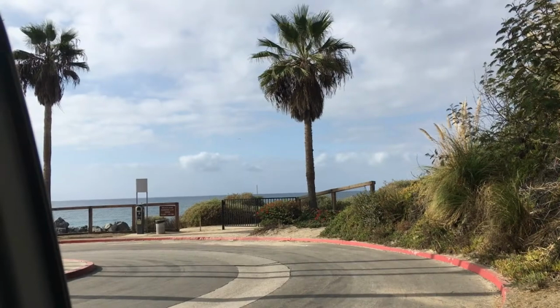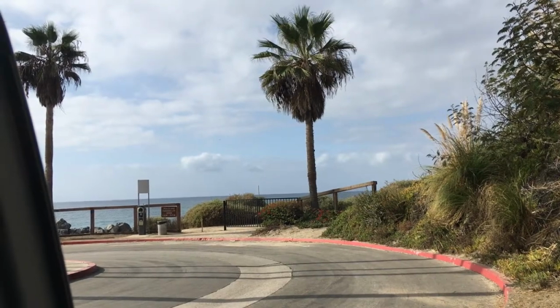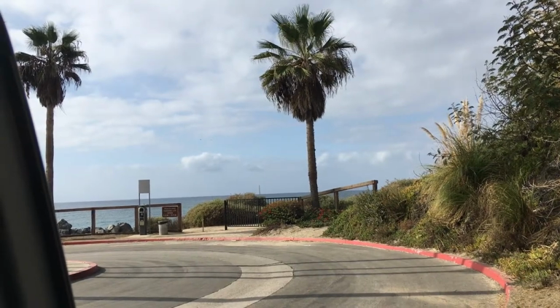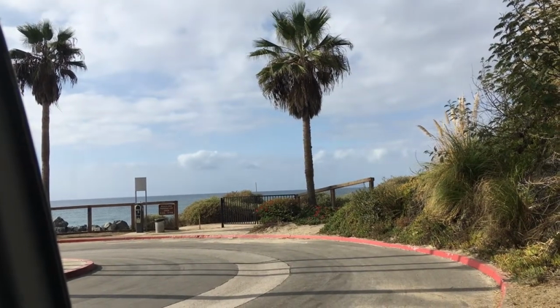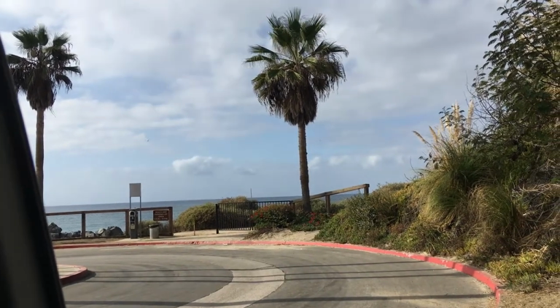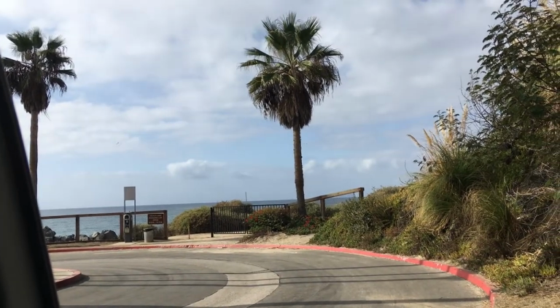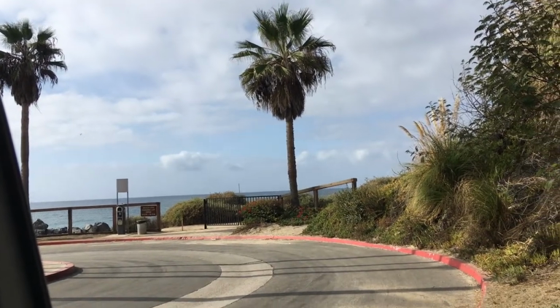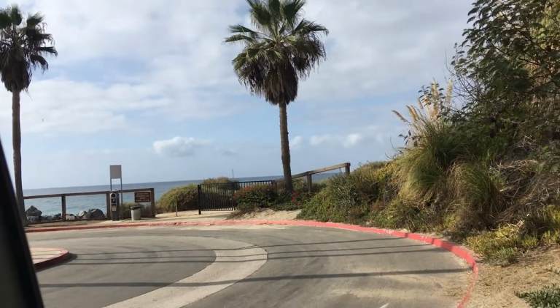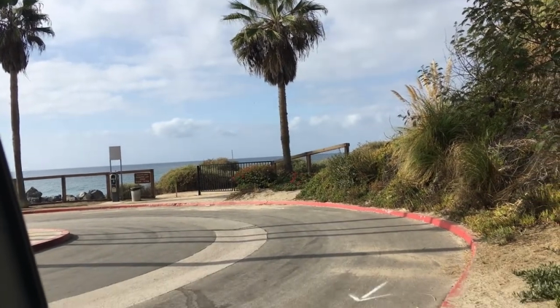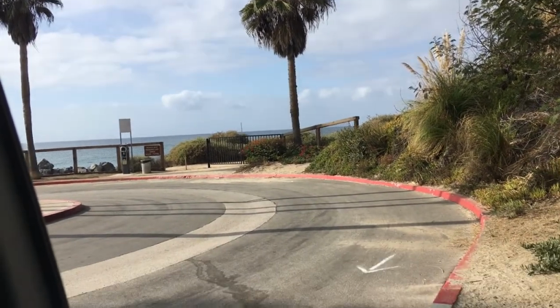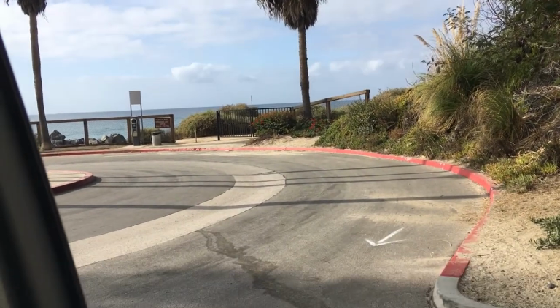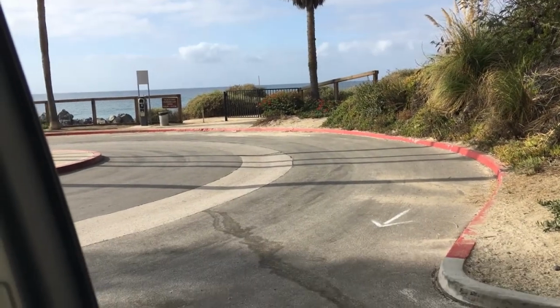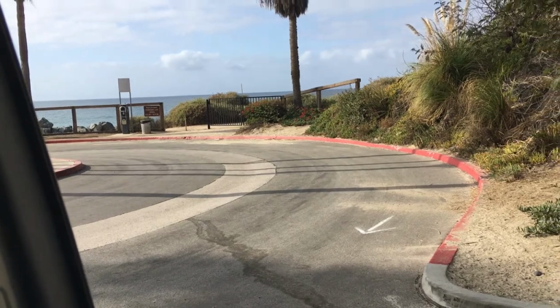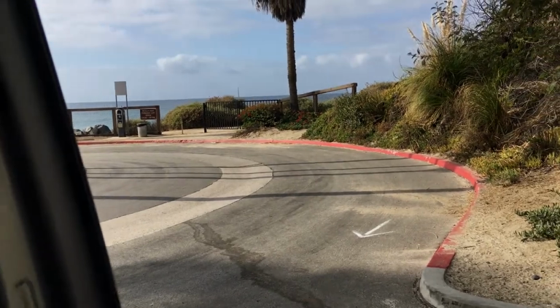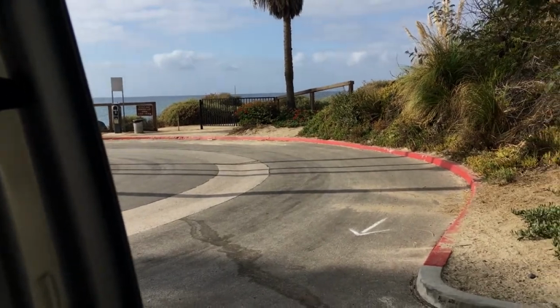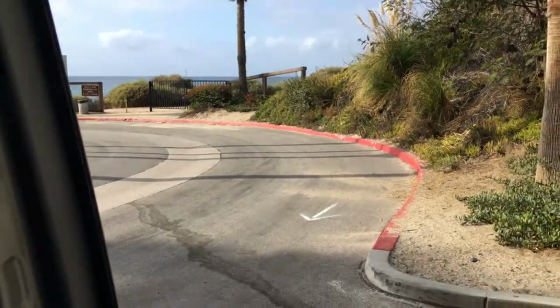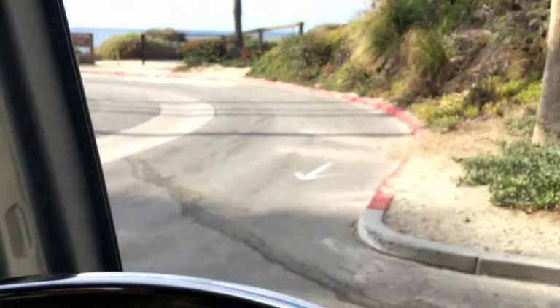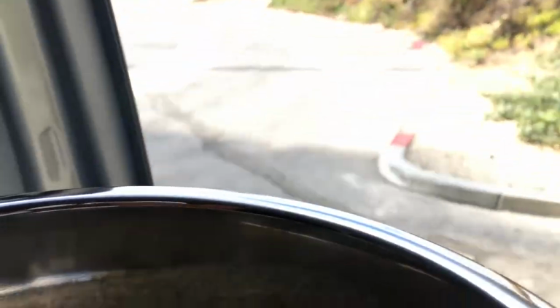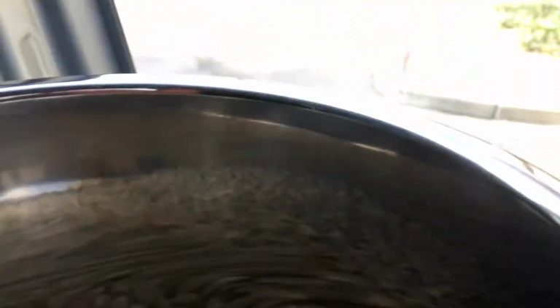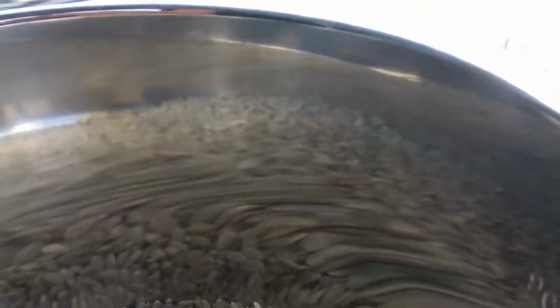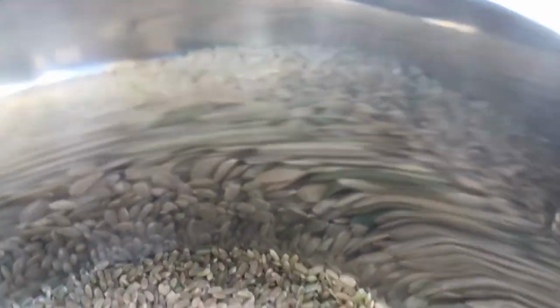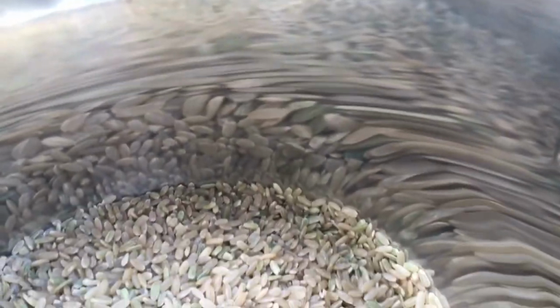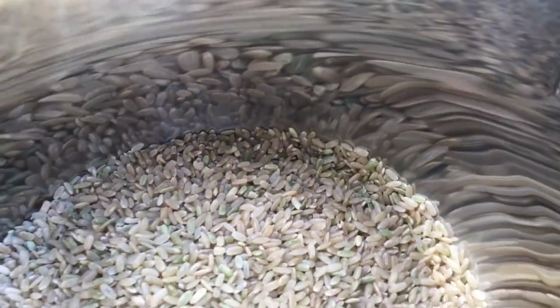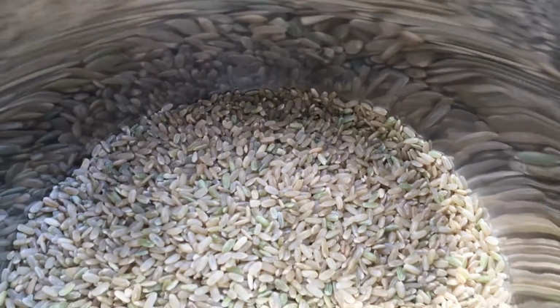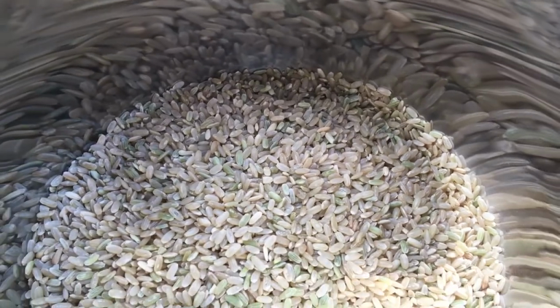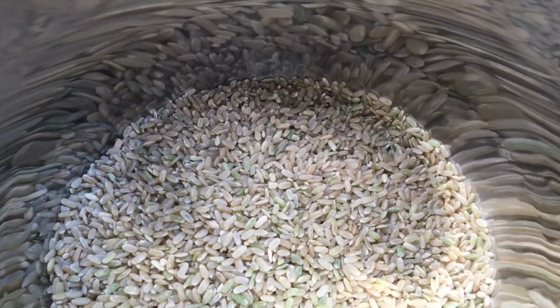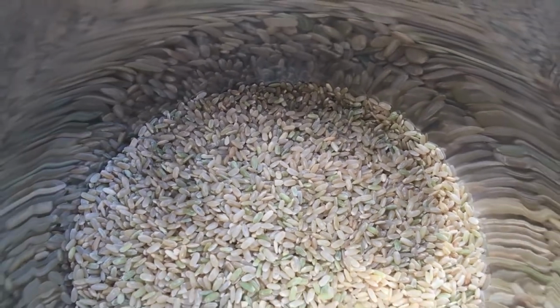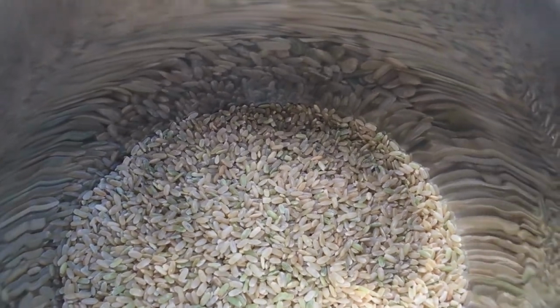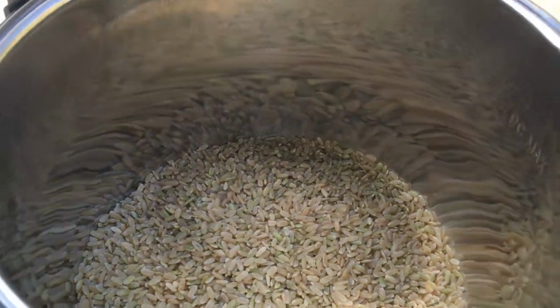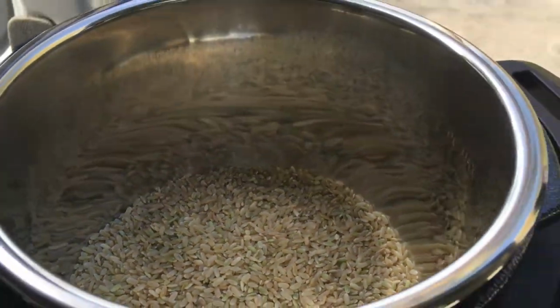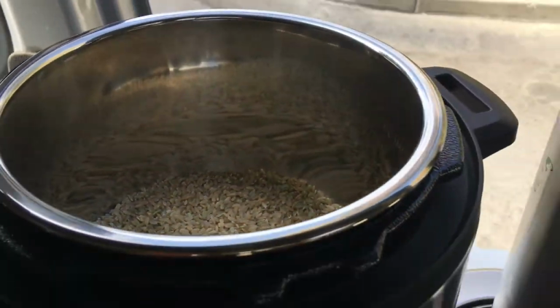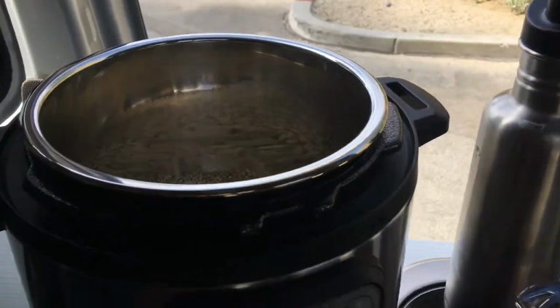Today we are going to cook a cup of brown rice in a three-quart Instant Pot here in the parking lot in San Clemente with the lovely ocean view. Here's the rice in the Instant Pot. Here's the setup.